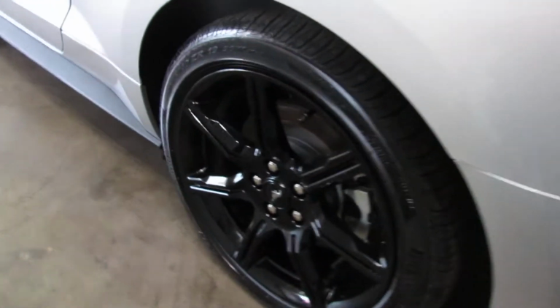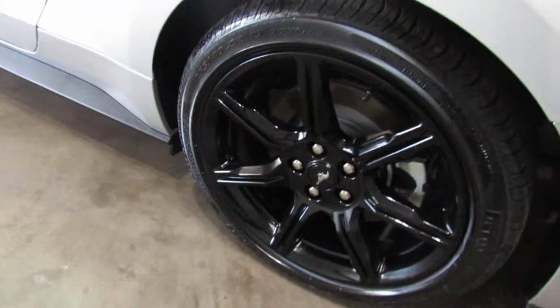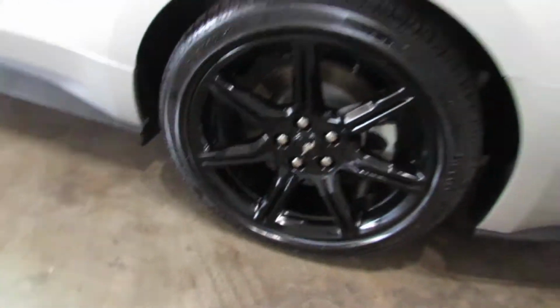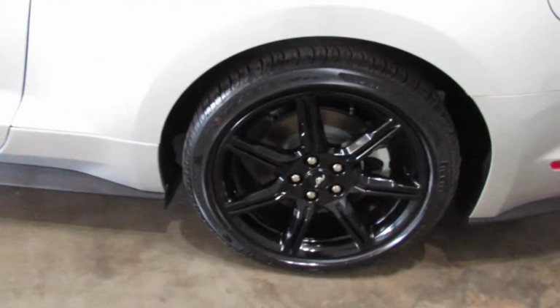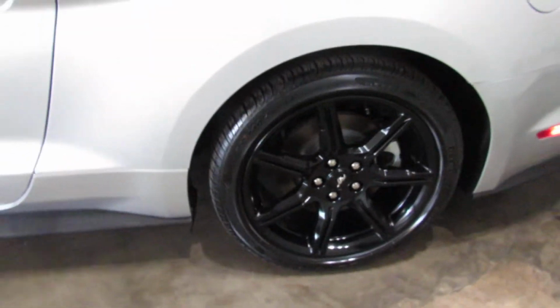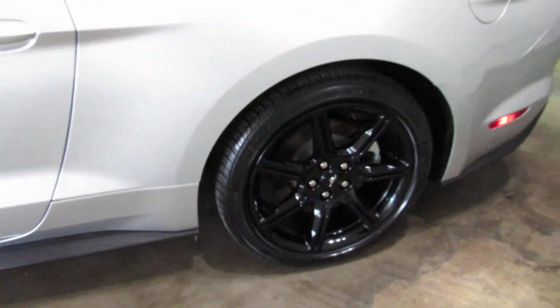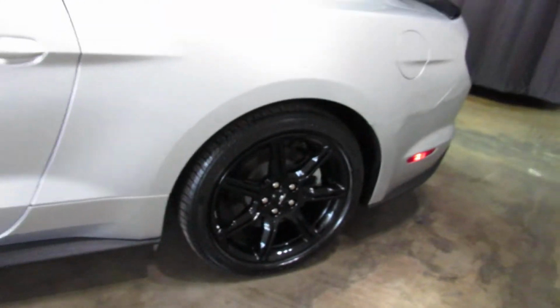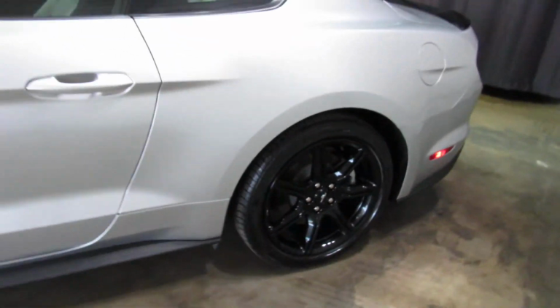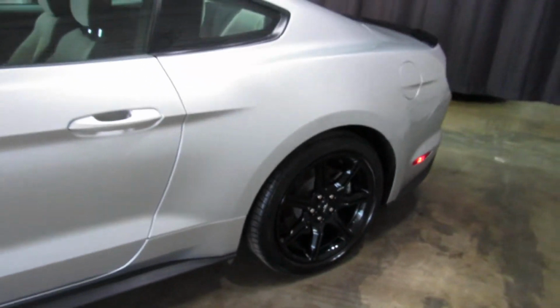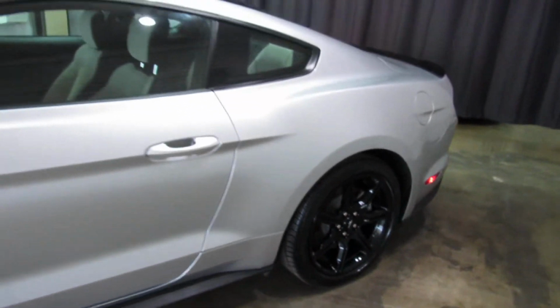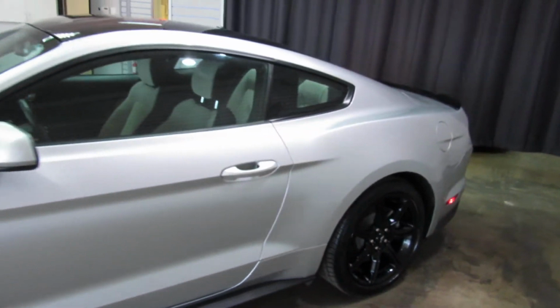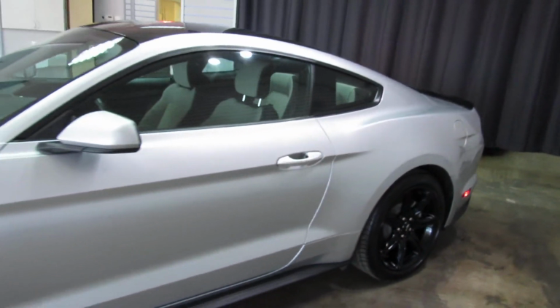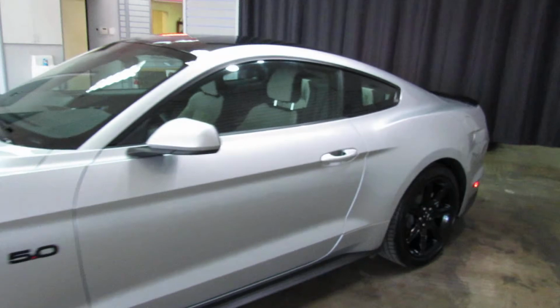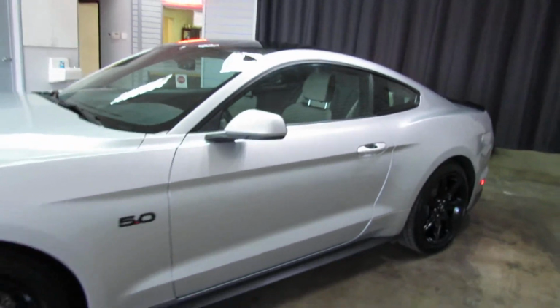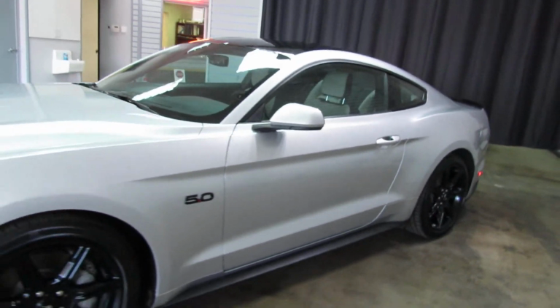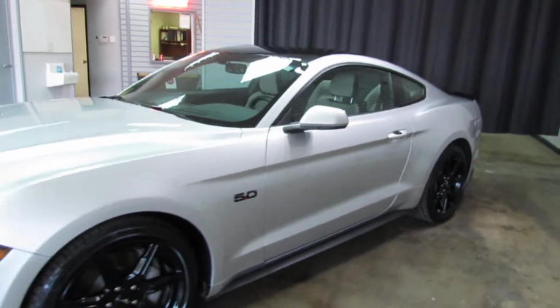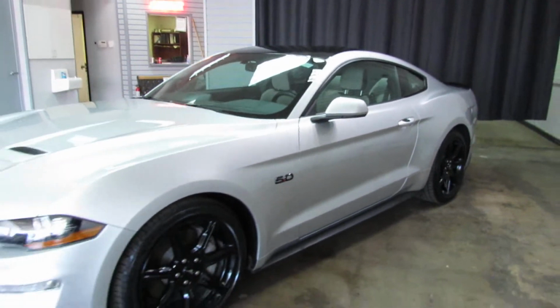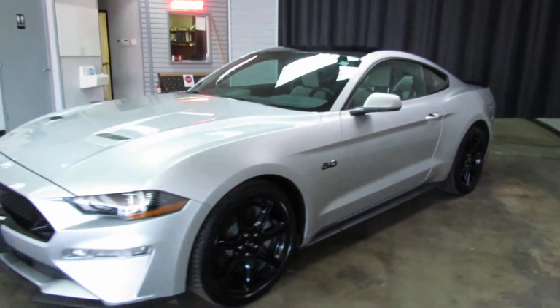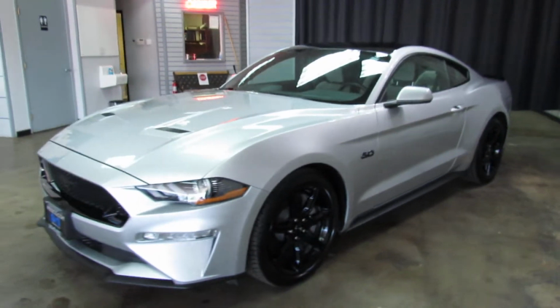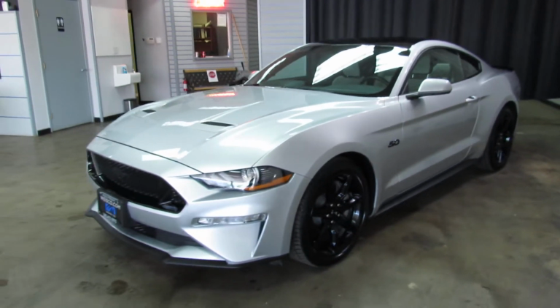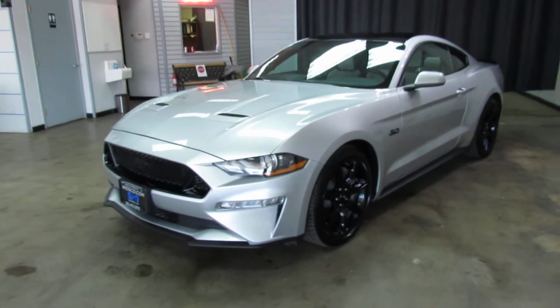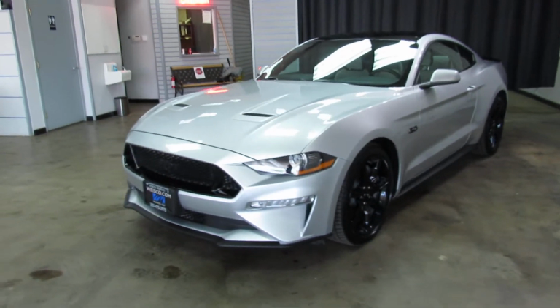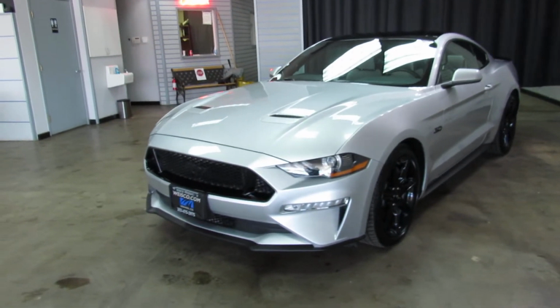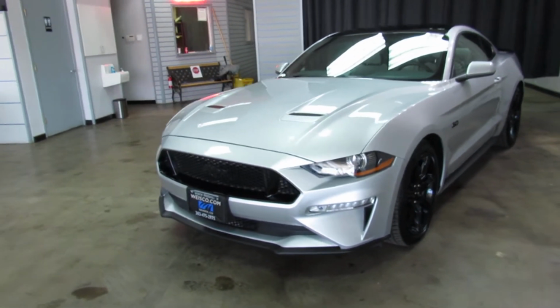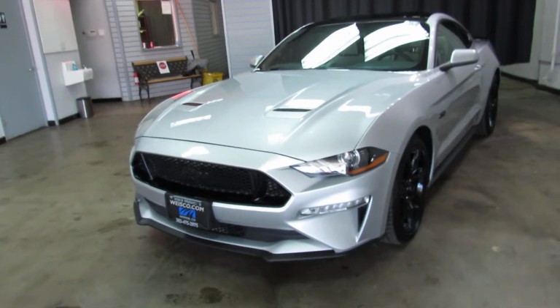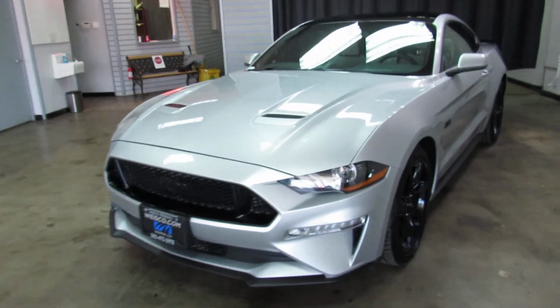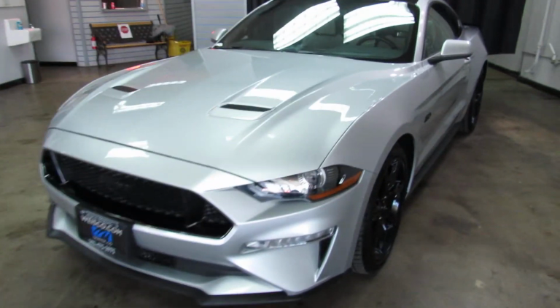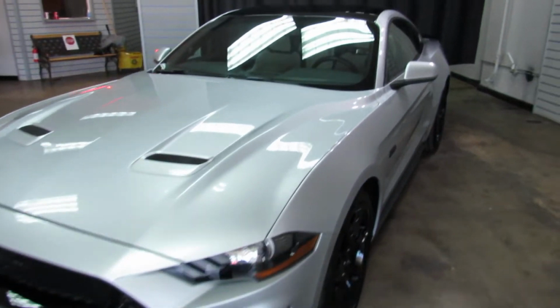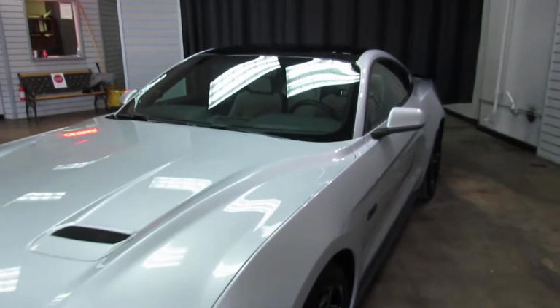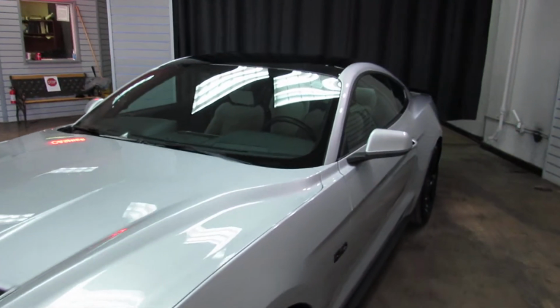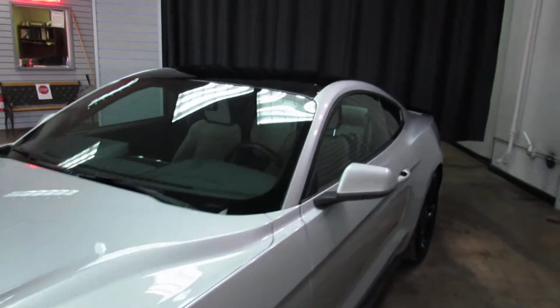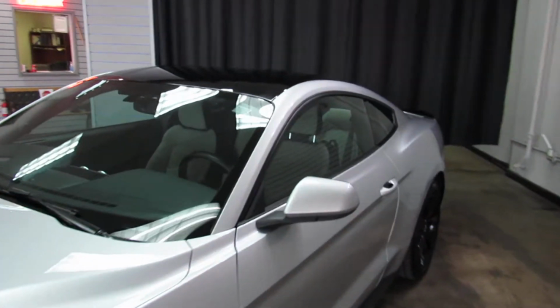This is a really nice car — I like the silver and black, it's just a good color combination. And that 5.0 motor sounds awesome when you fire it up, which we're about to go do.